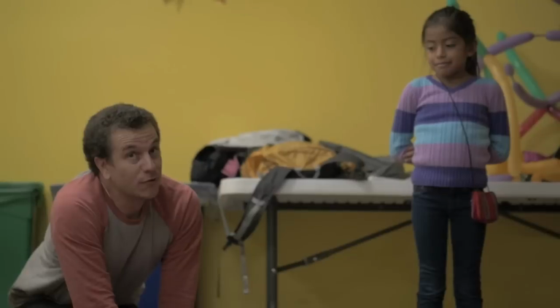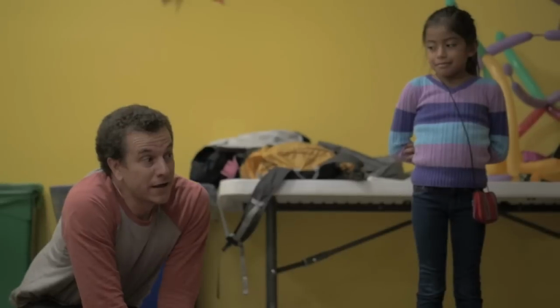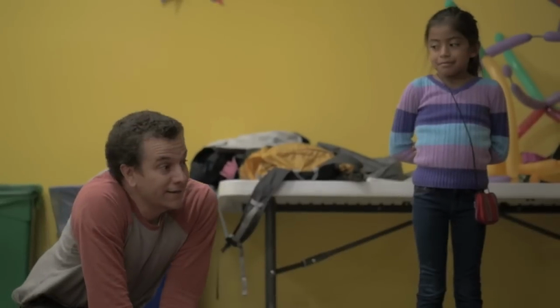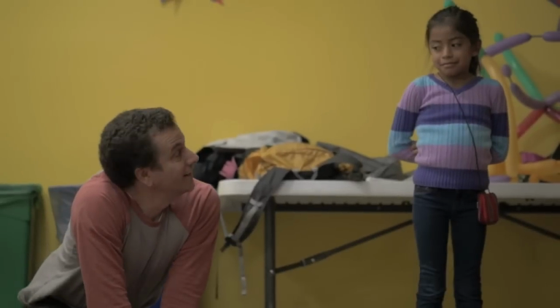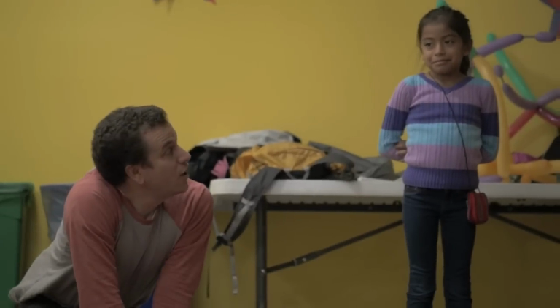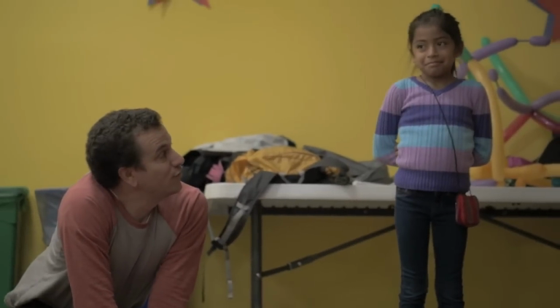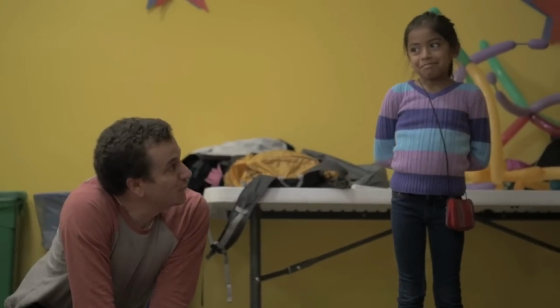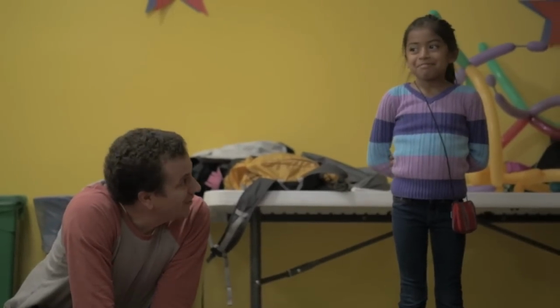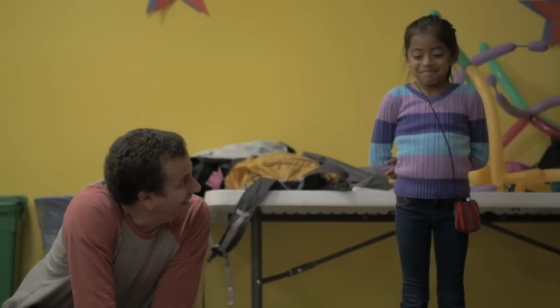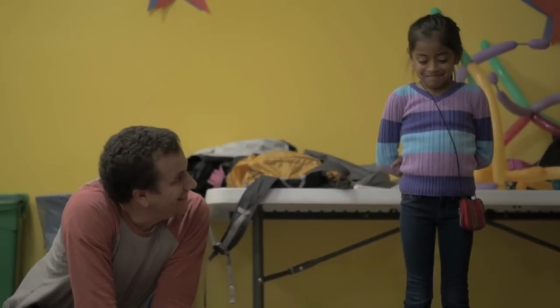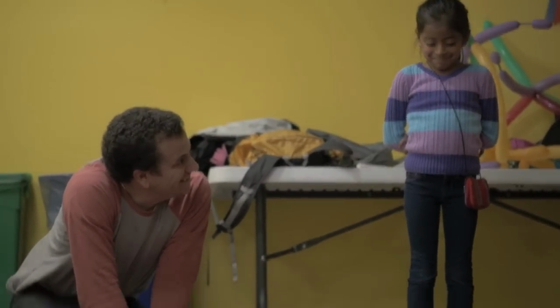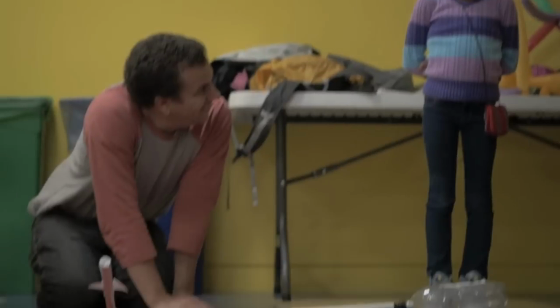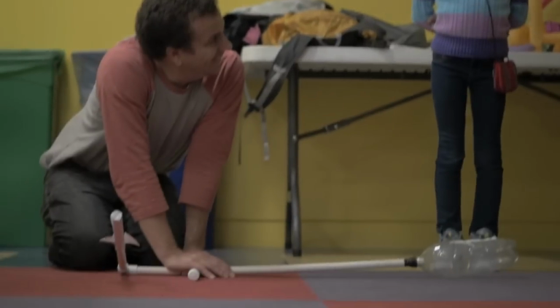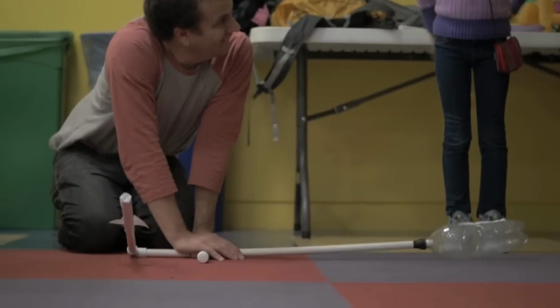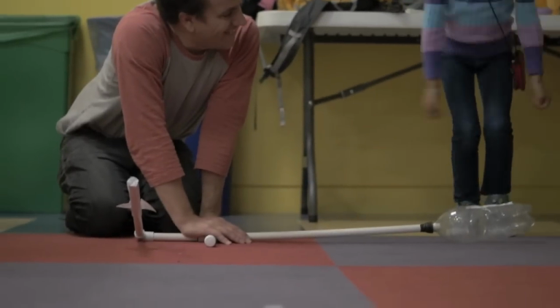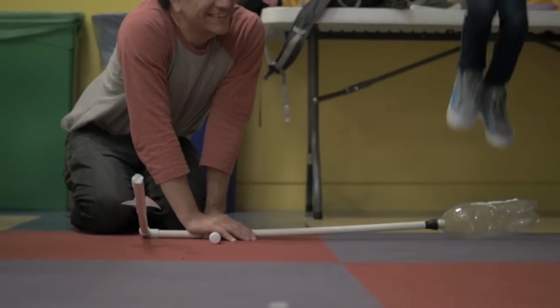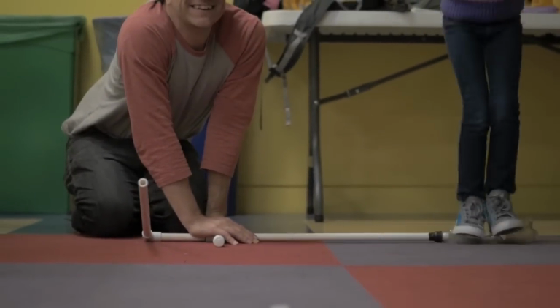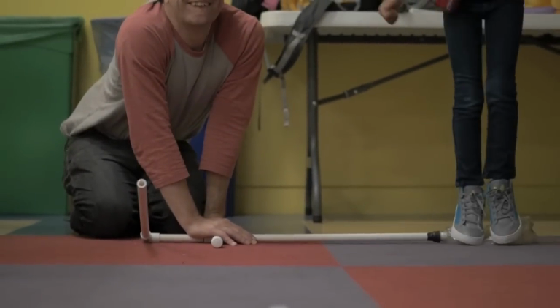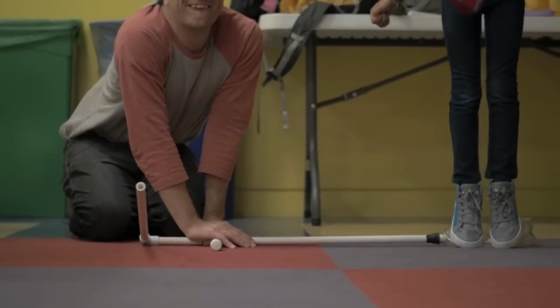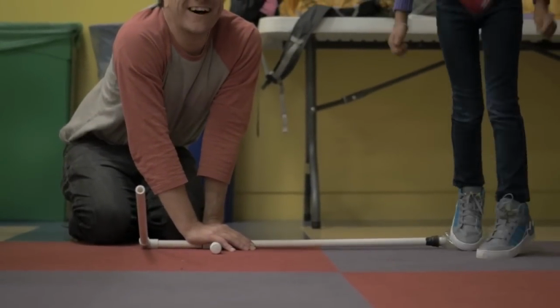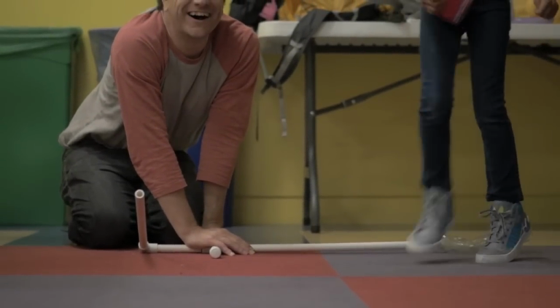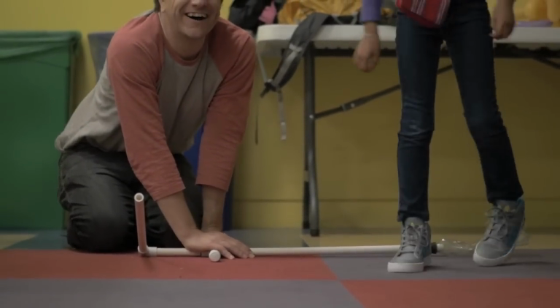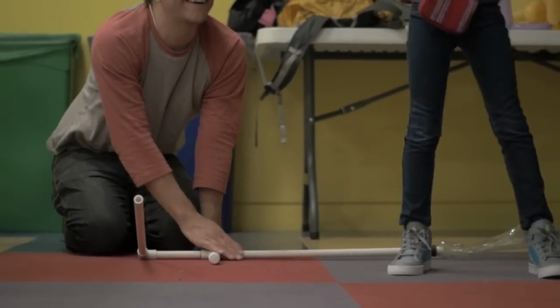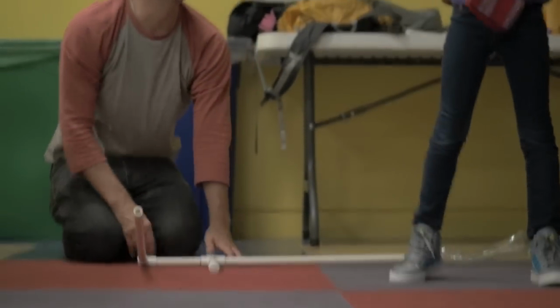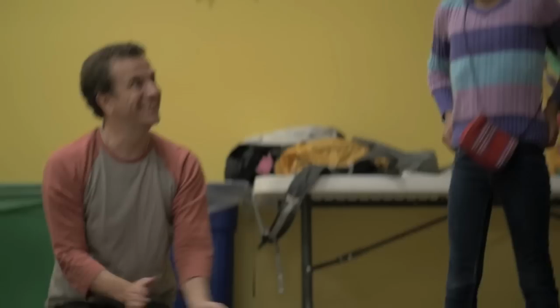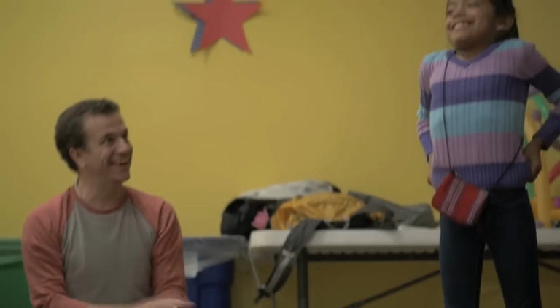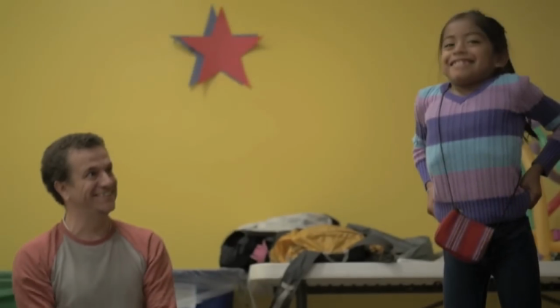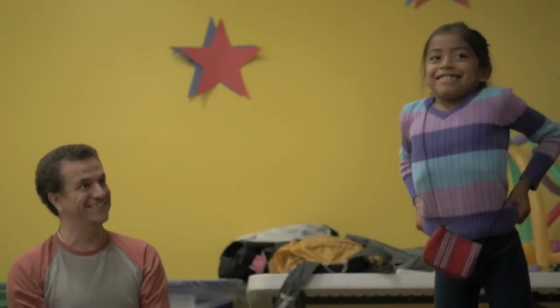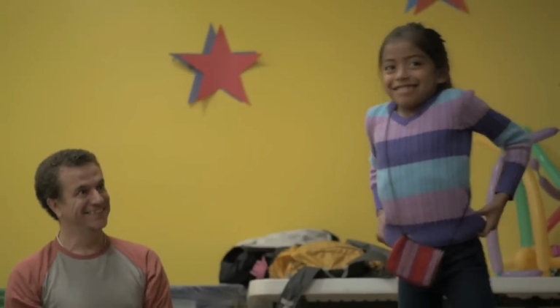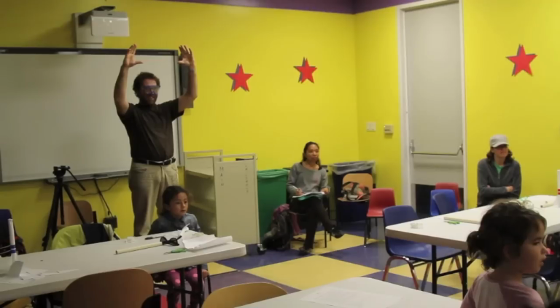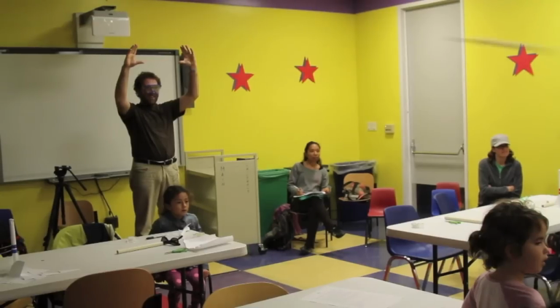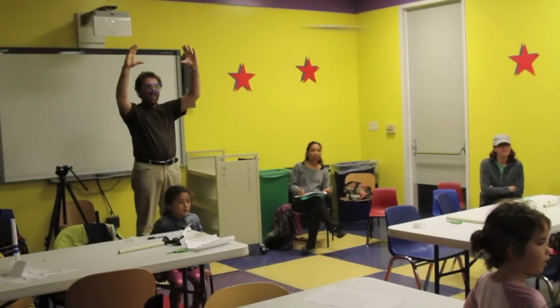So, ready to go? Three, two, one. Boom. Oh, wow. So good.